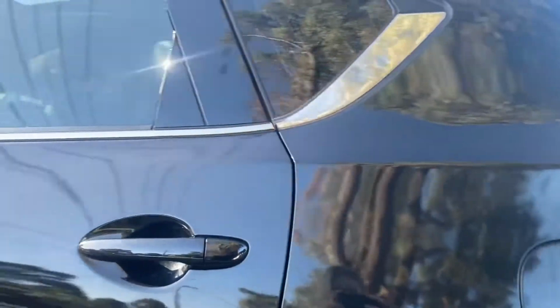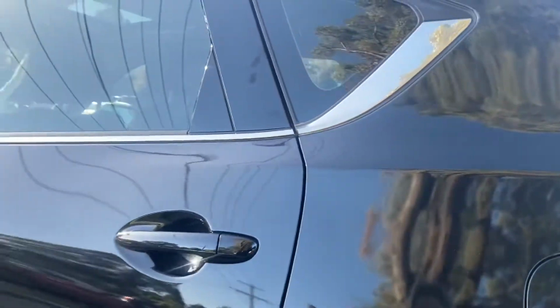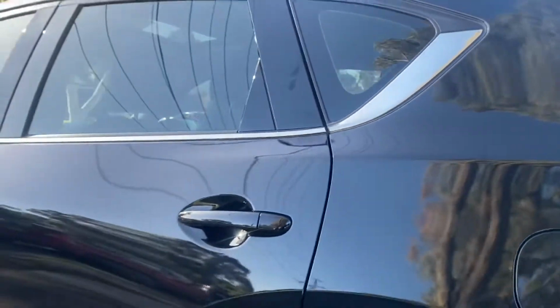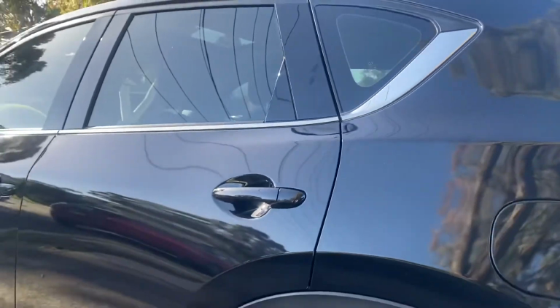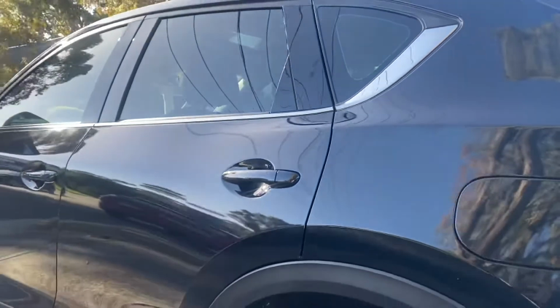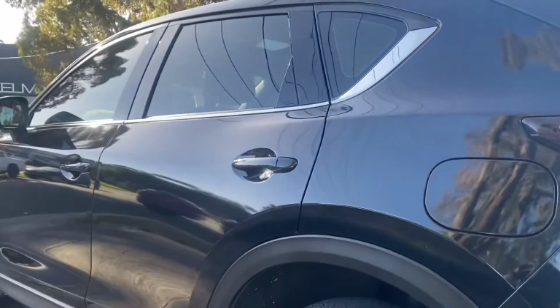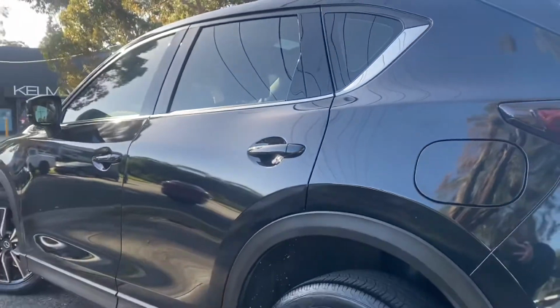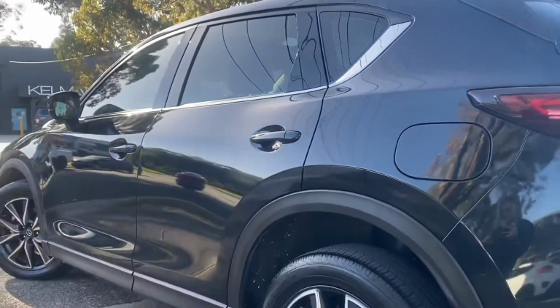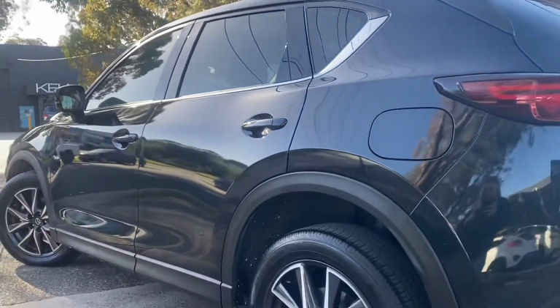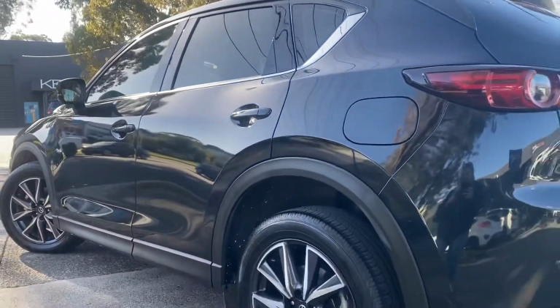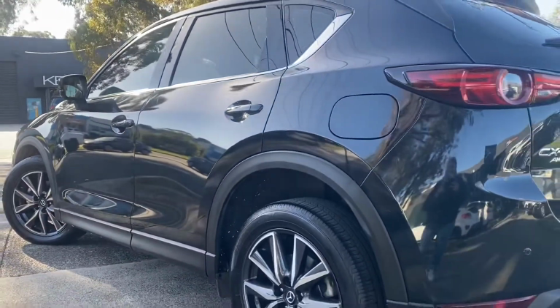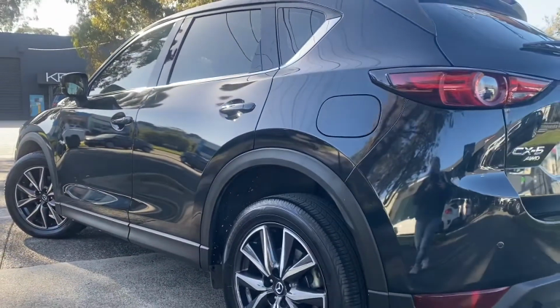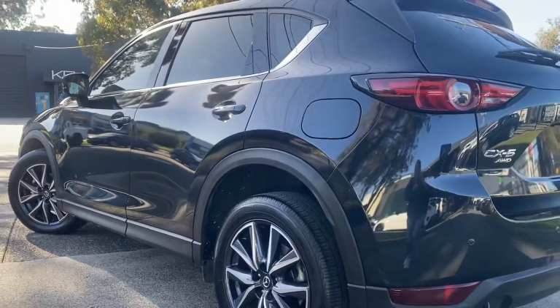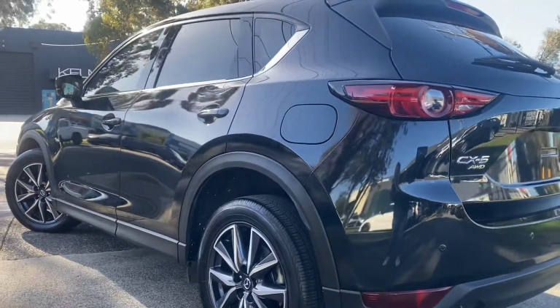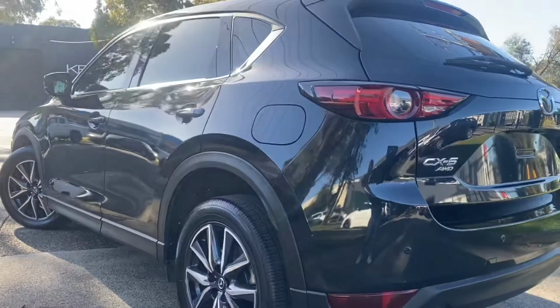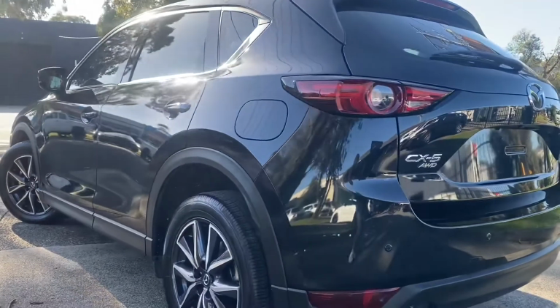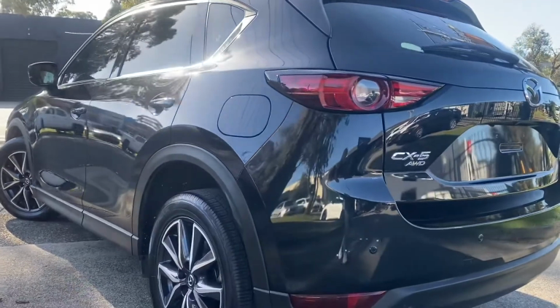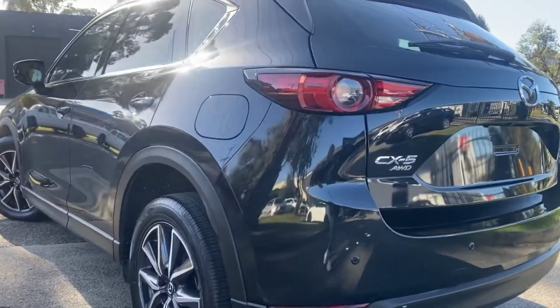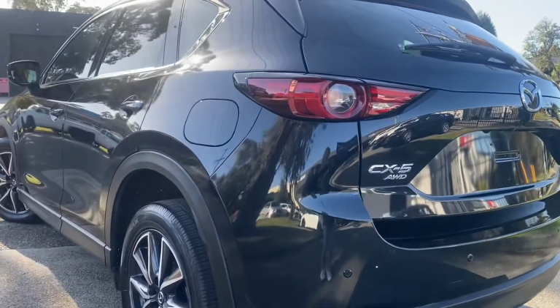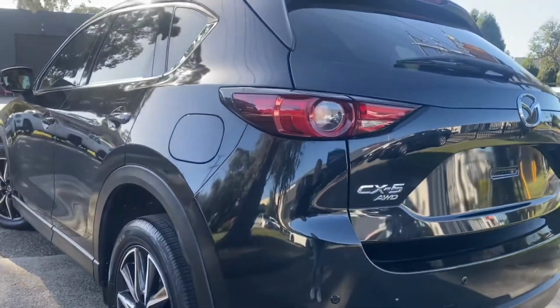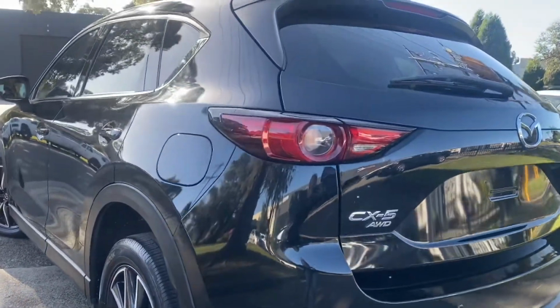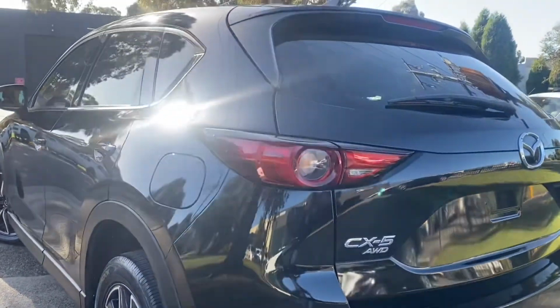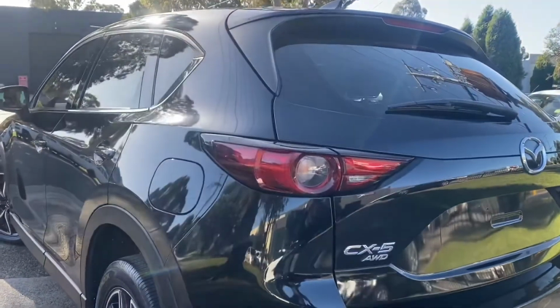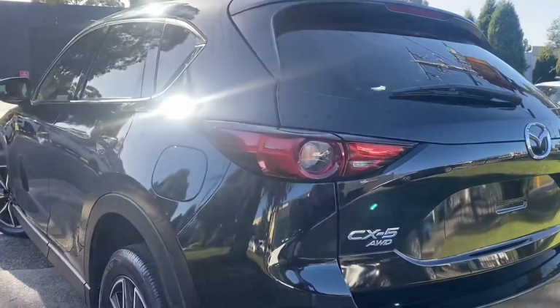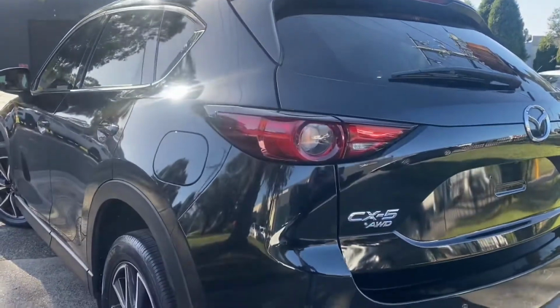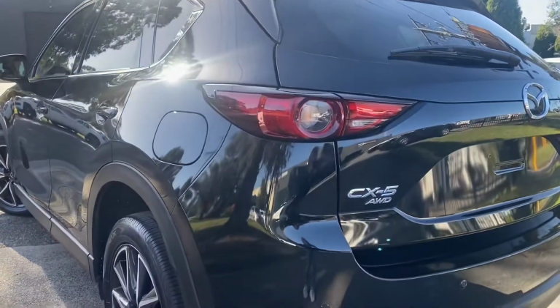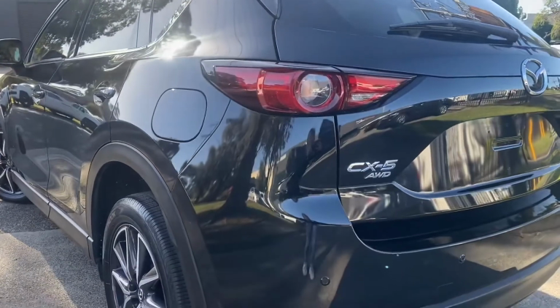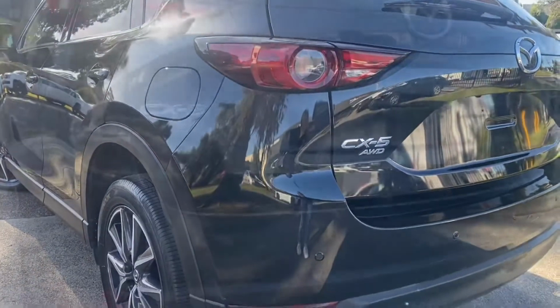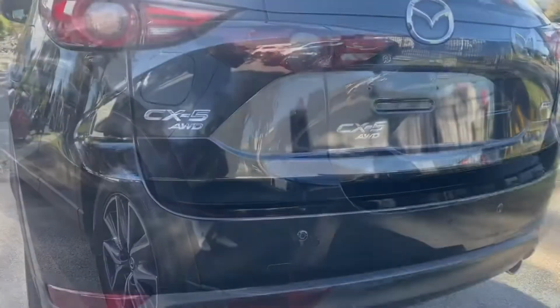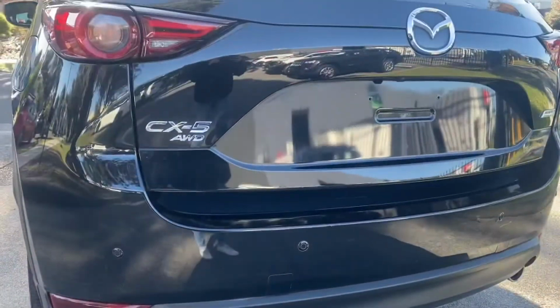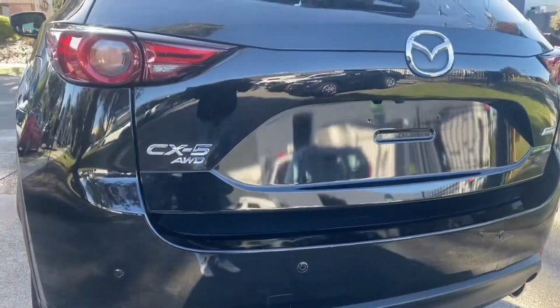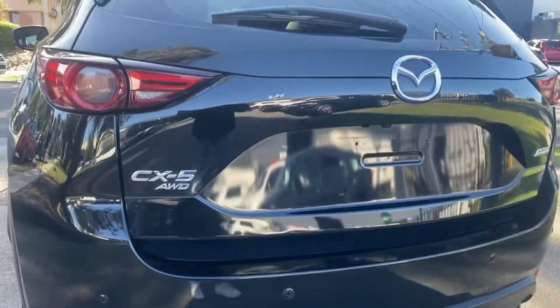Ticking all the boxes, let me take you through some features. You've got your full leather interior, heated seats, satellite navigation, reversing camera, rear climate control, cruise control and keyless start as well — which makes this a perfect family car.